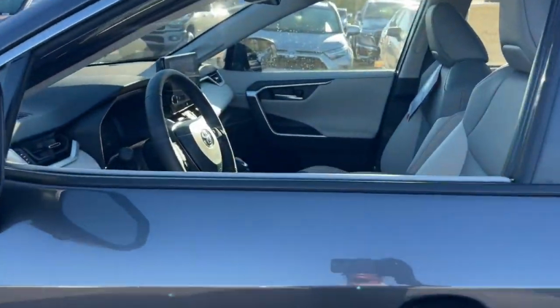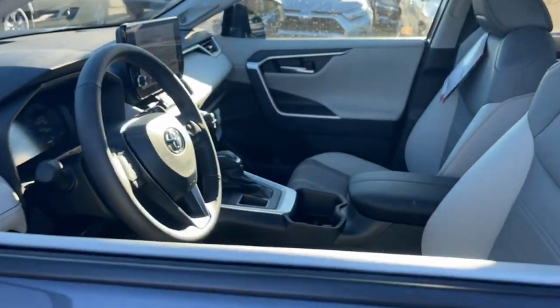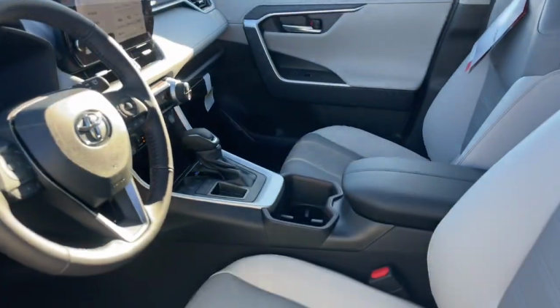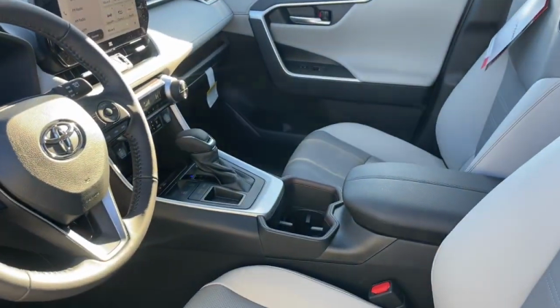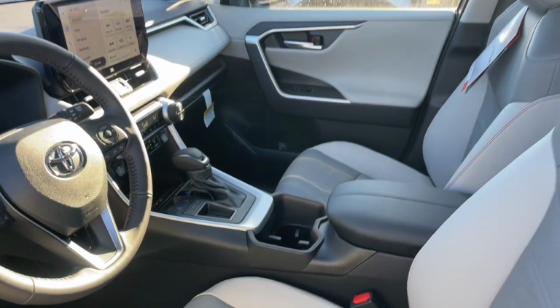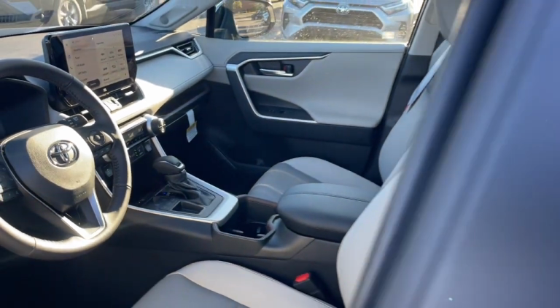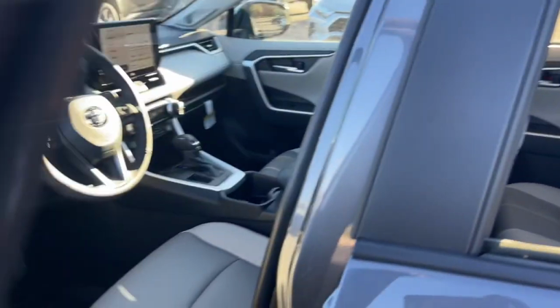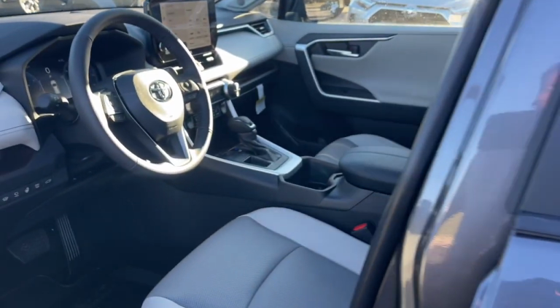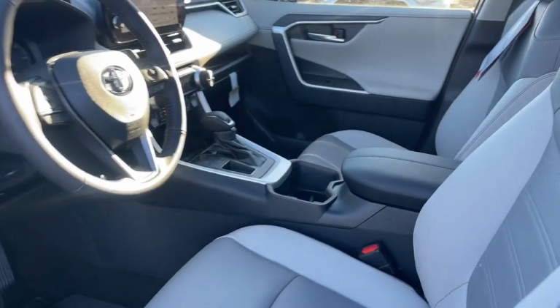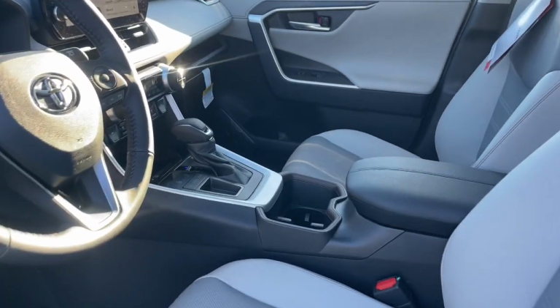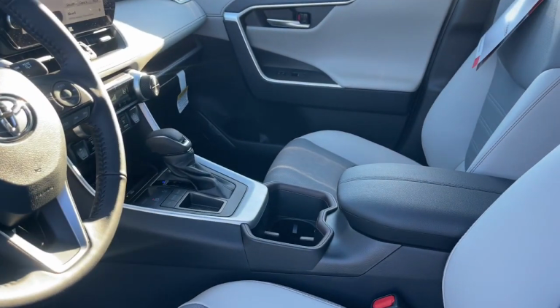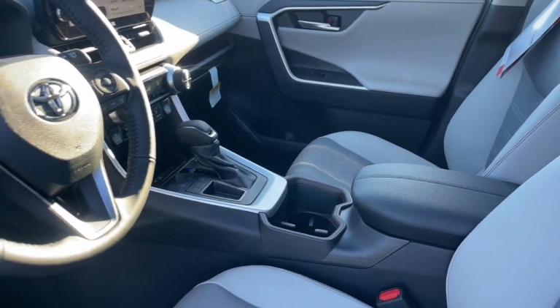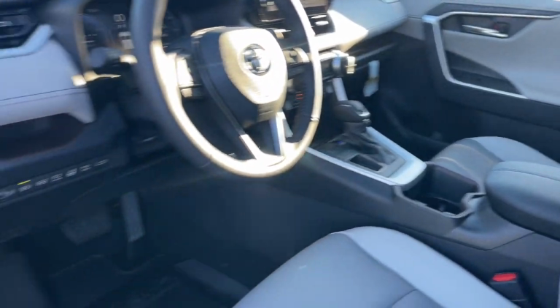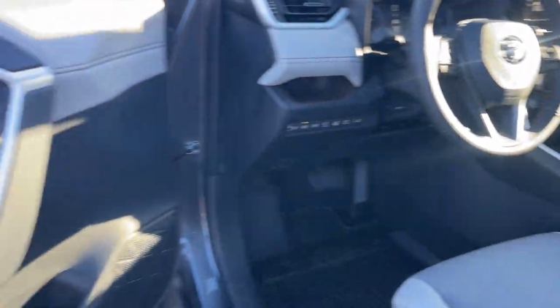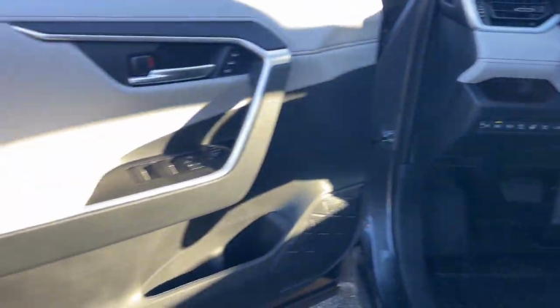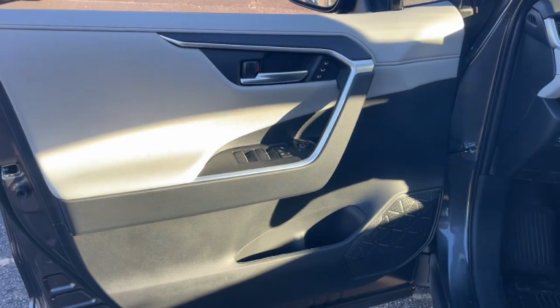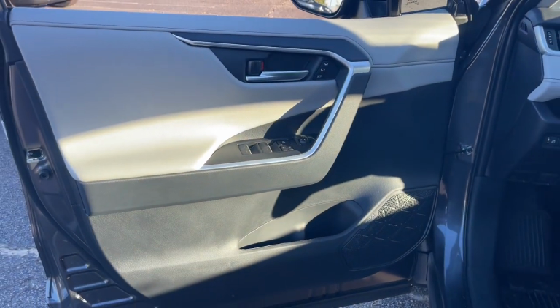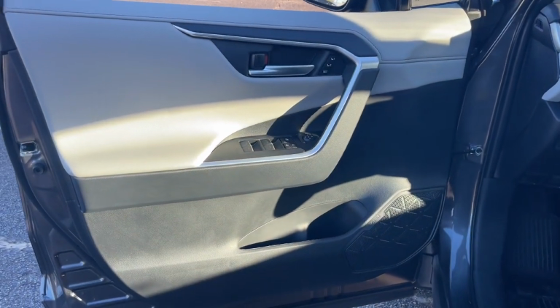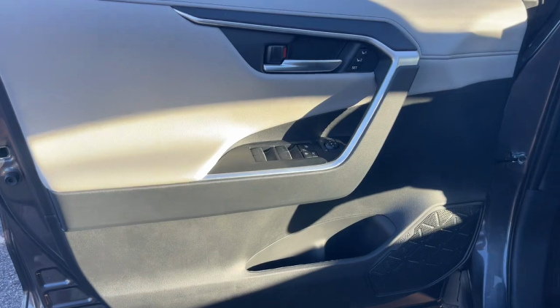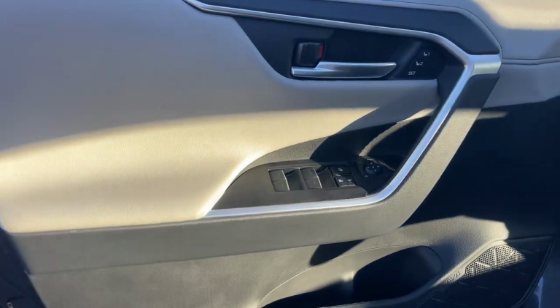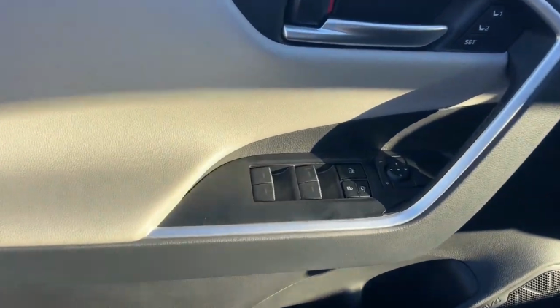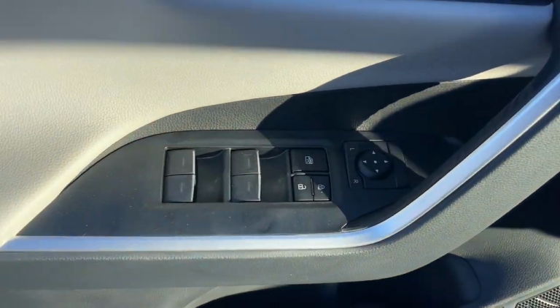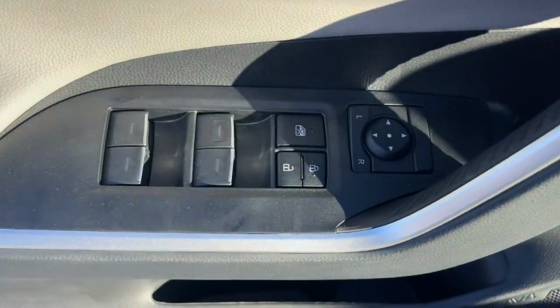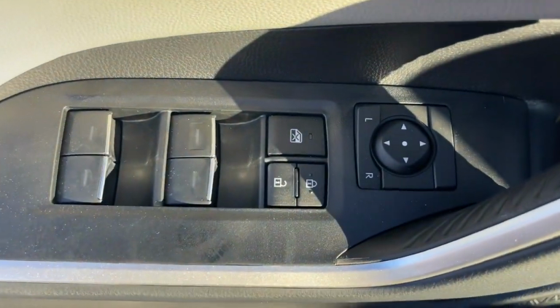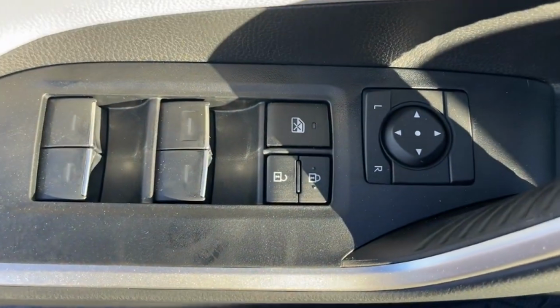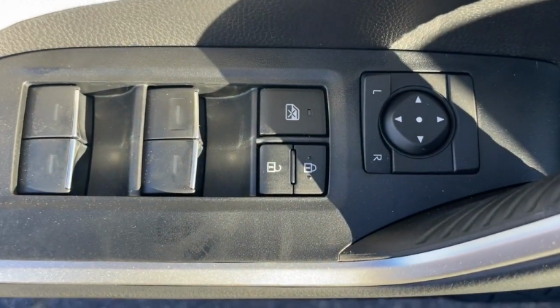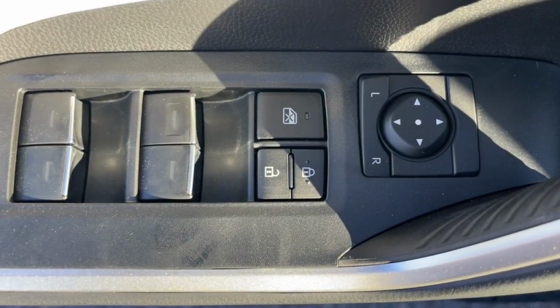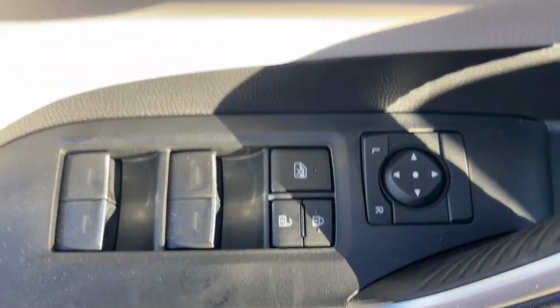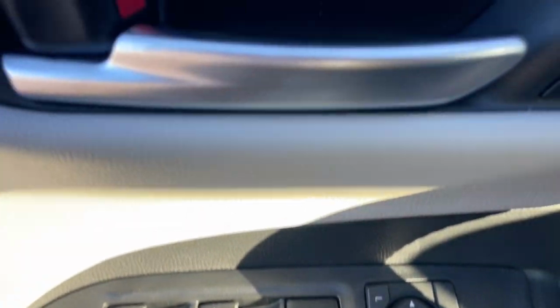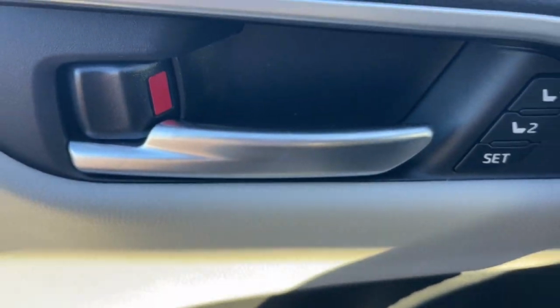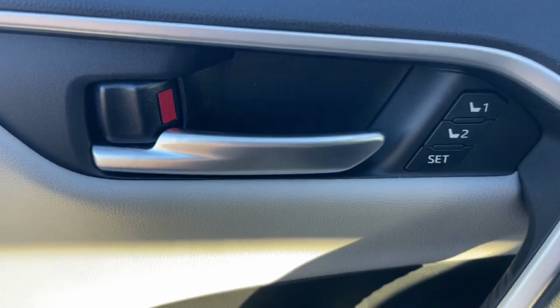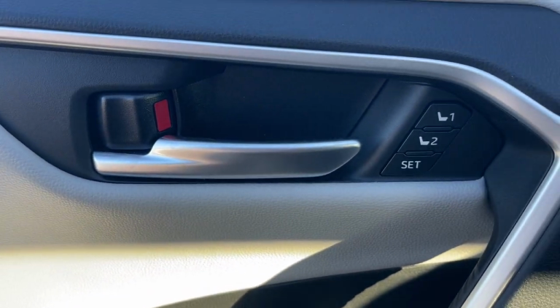Its ample cargo capacity, driver assistance tech, and multimedia infotainment system give you the confidence to relax and enjoy the drive. These are just some of the great options this vehicle comes with.